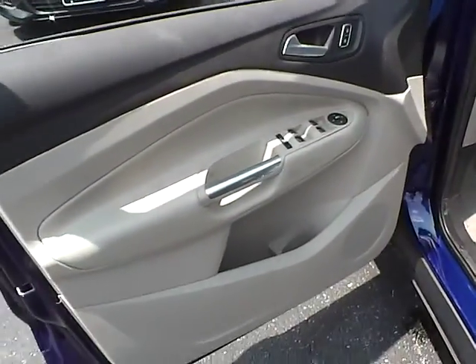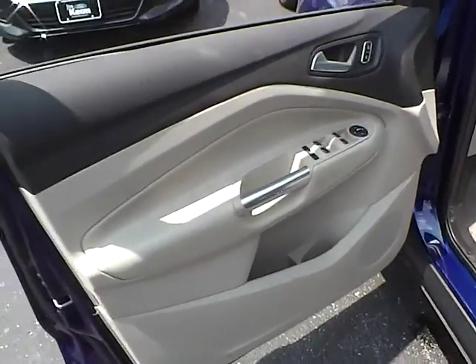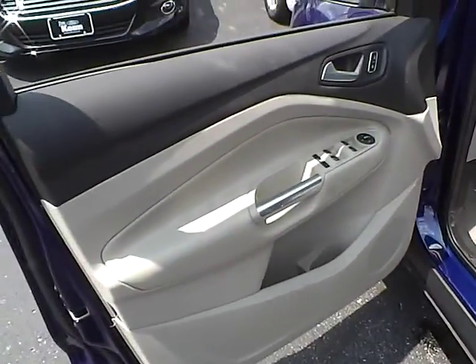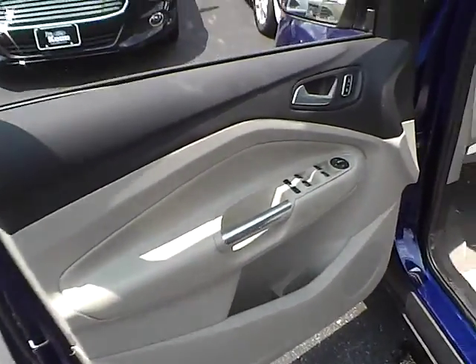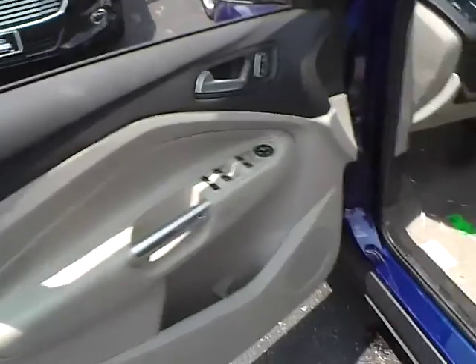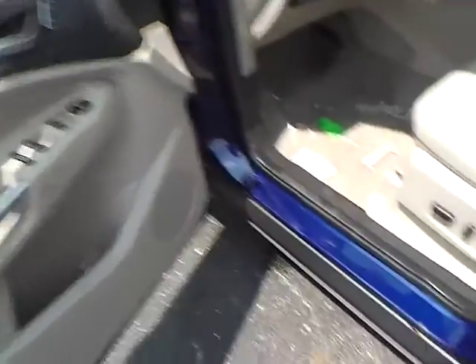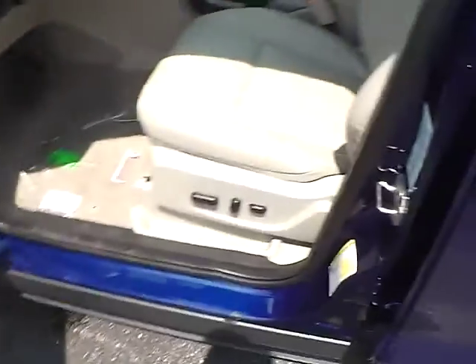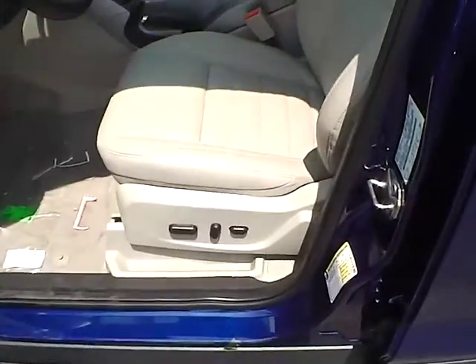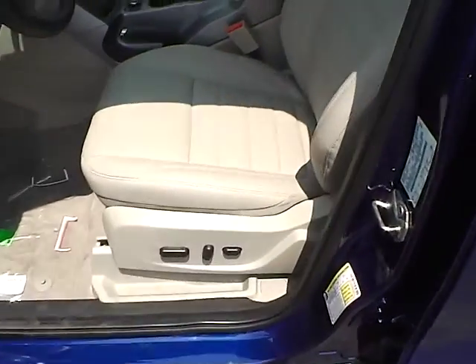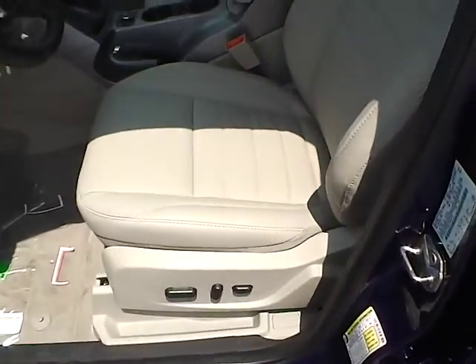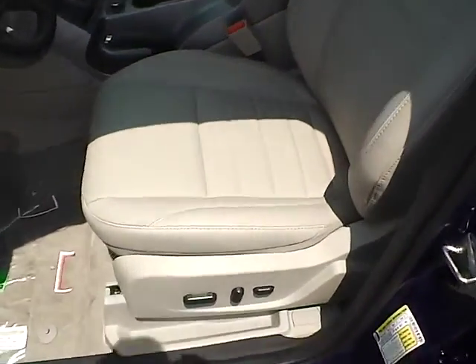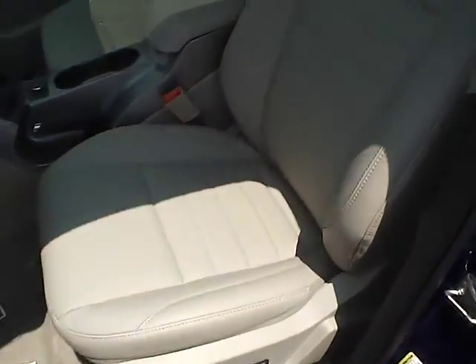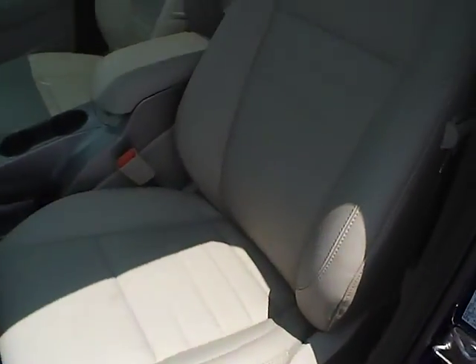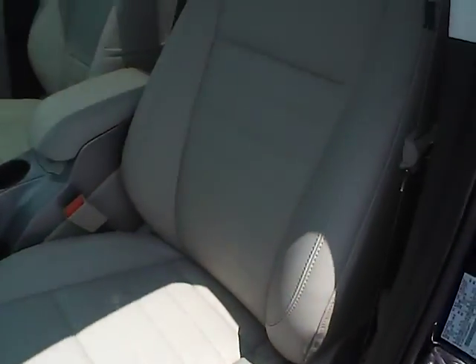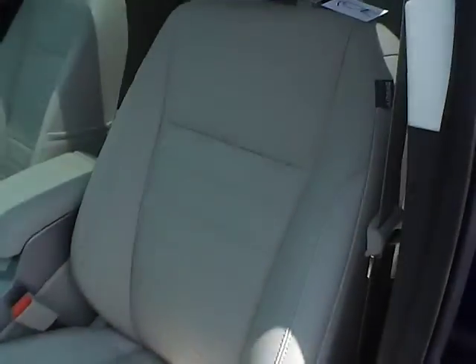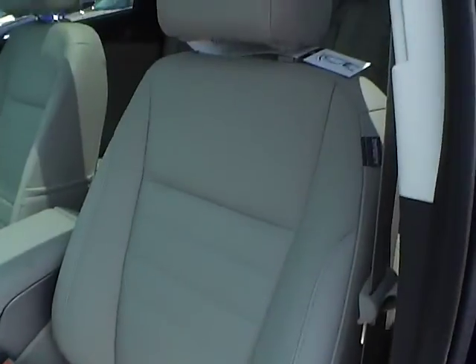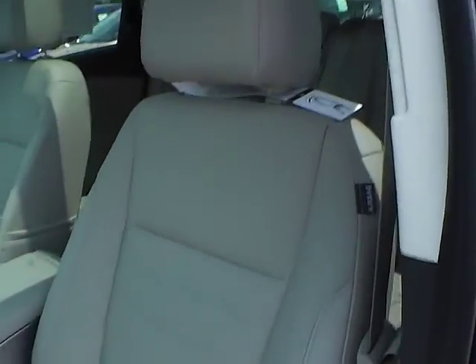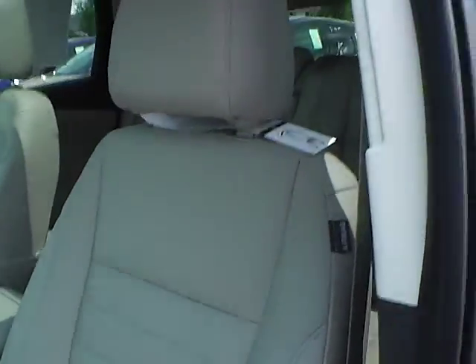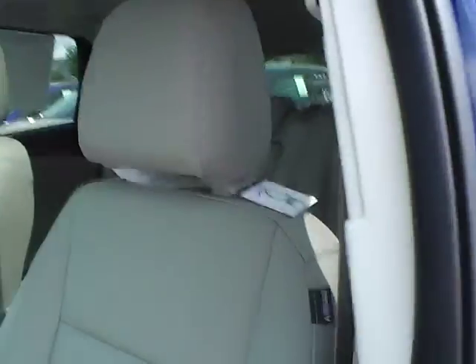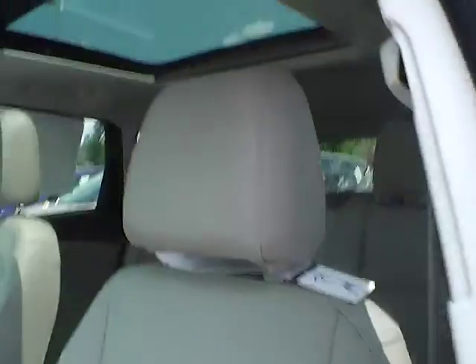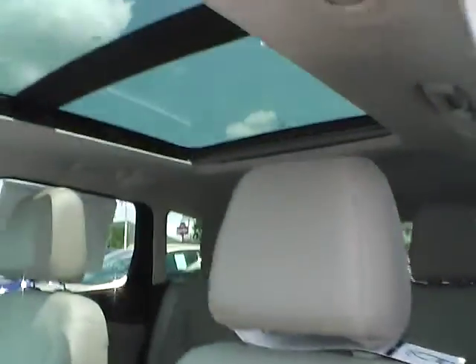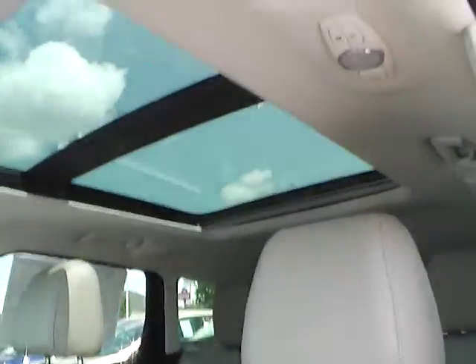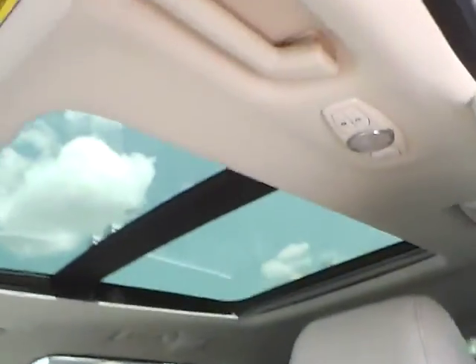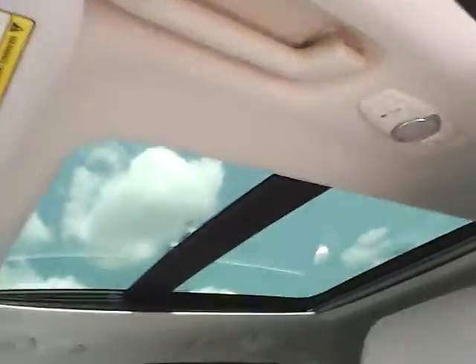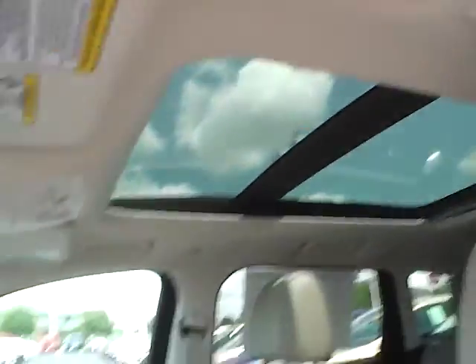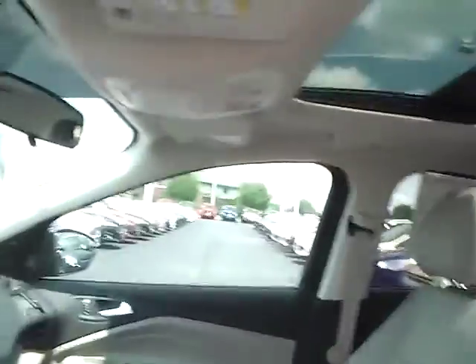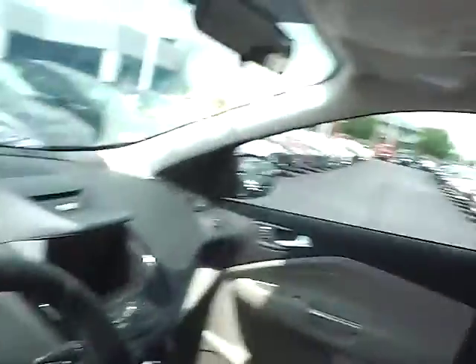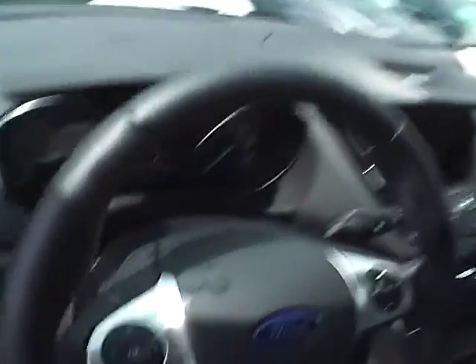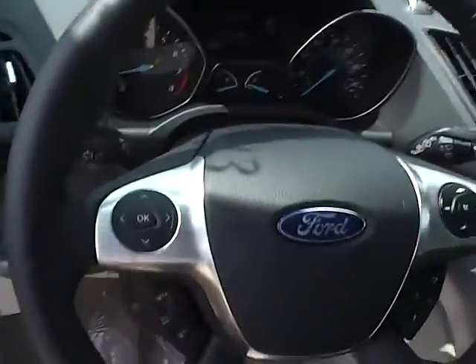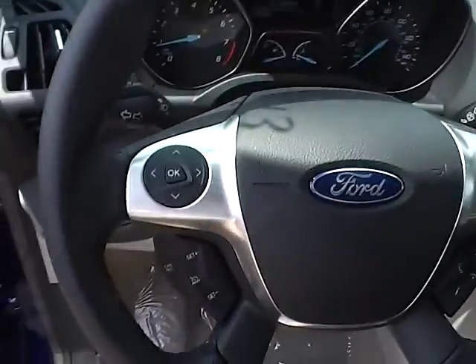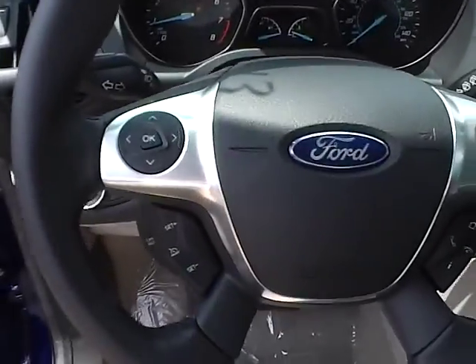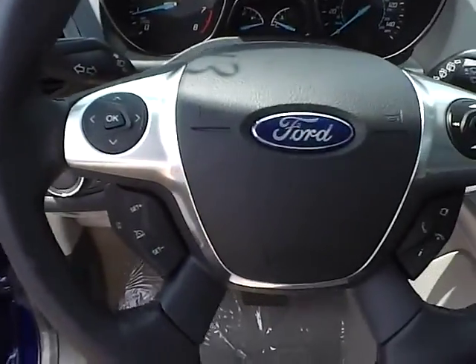Inside you'll find power windows, power heated mirrors, a power driver seat, nice leather interior, side airbags, a panoramic roof, and a leather wrapped steering wheel.